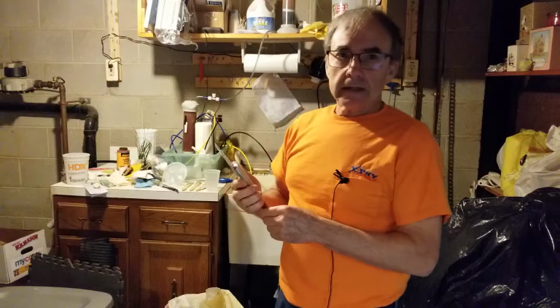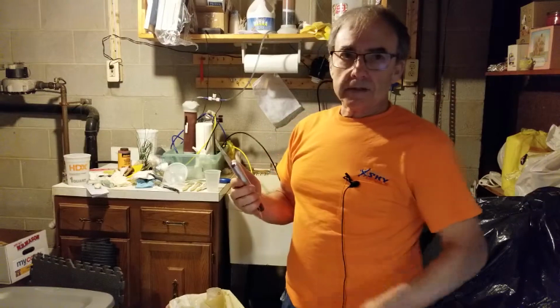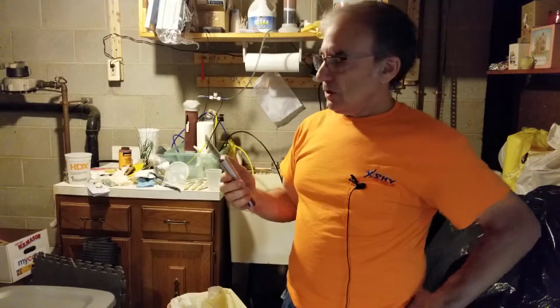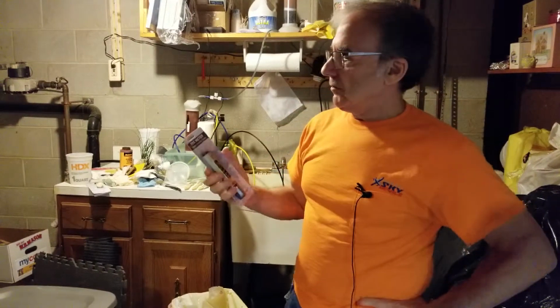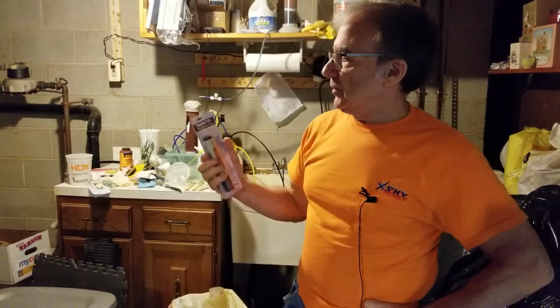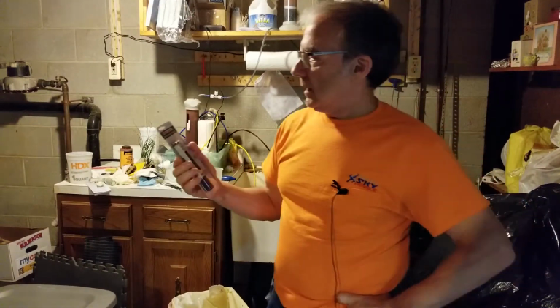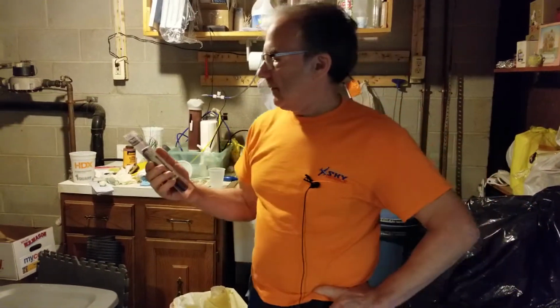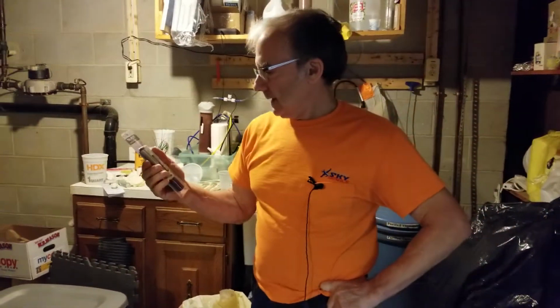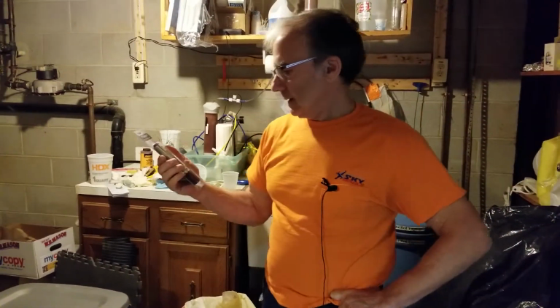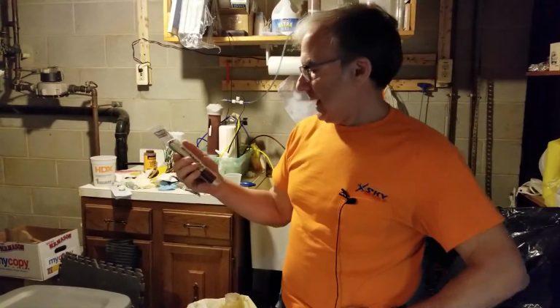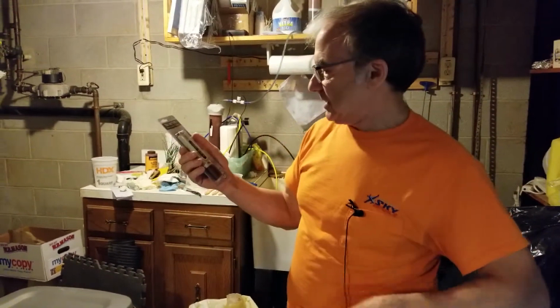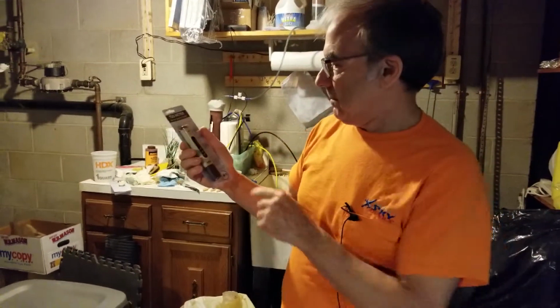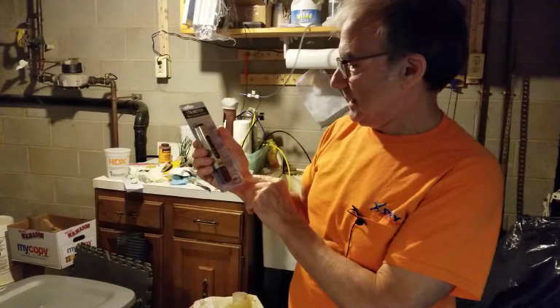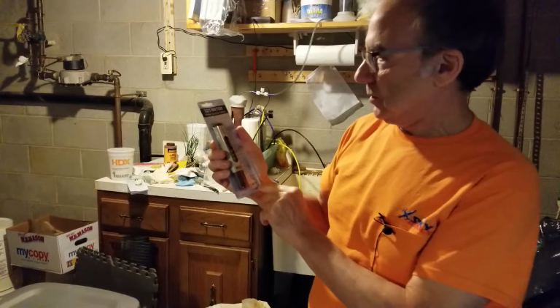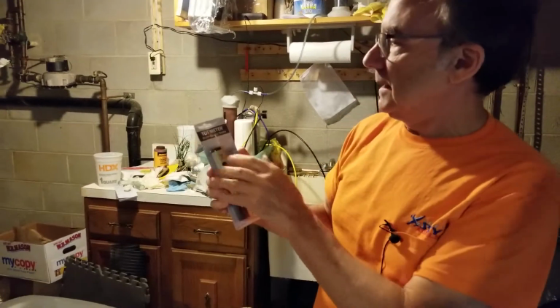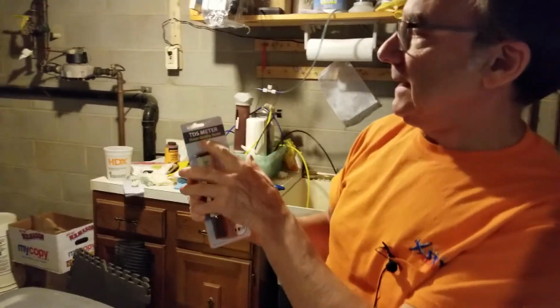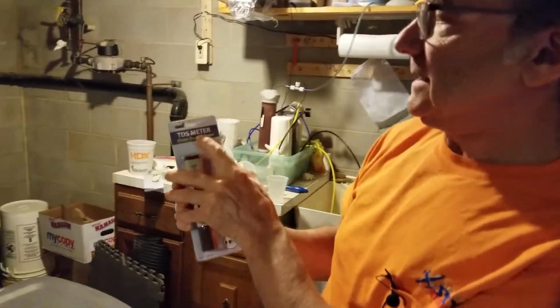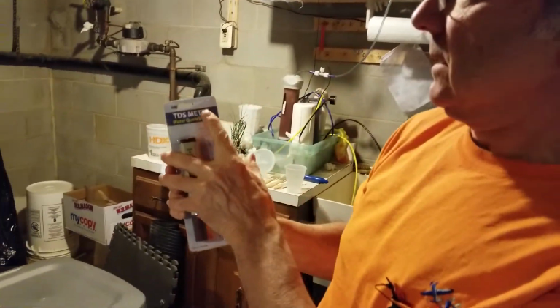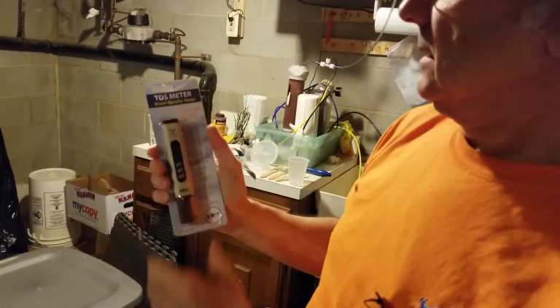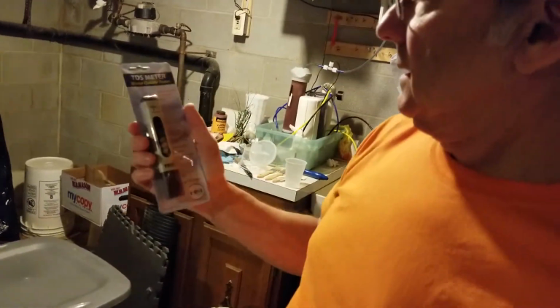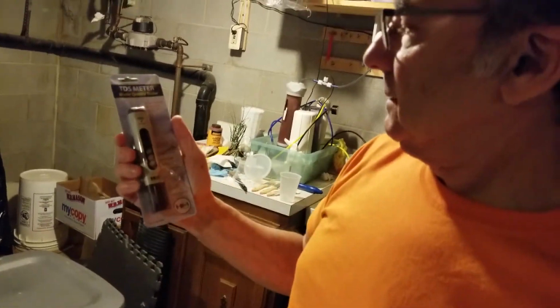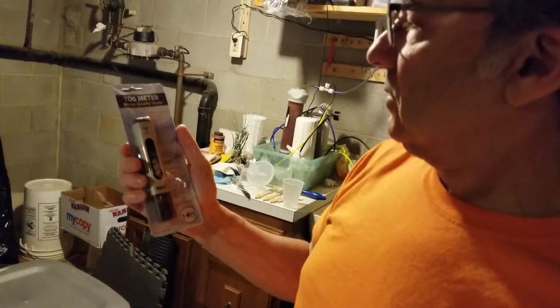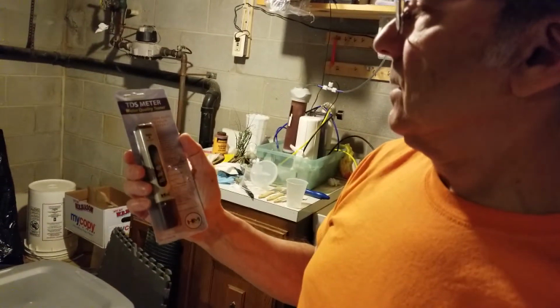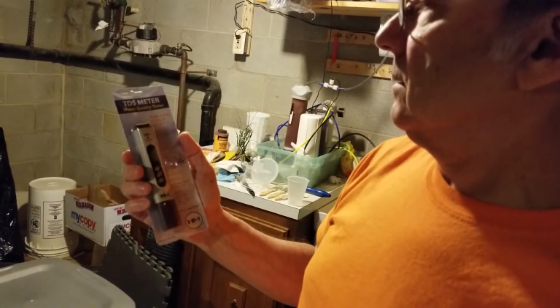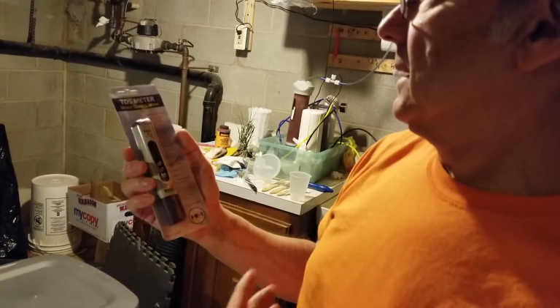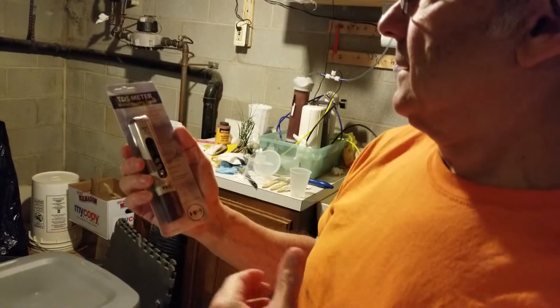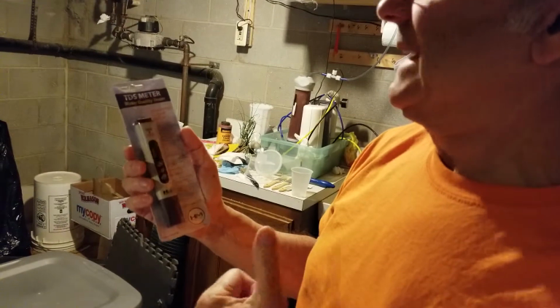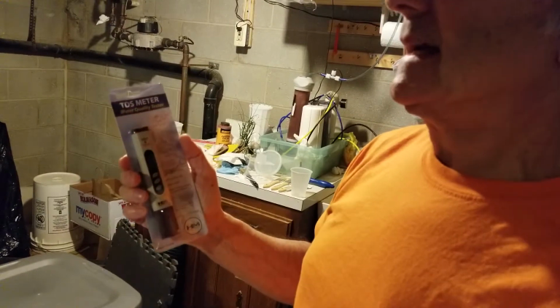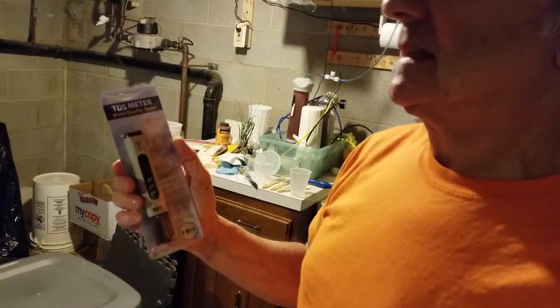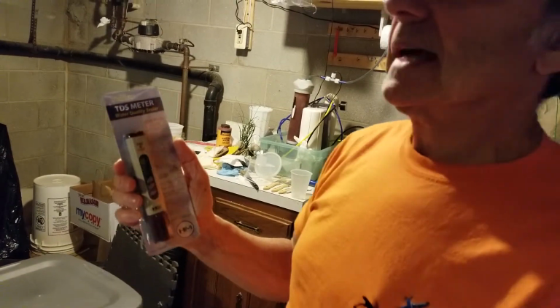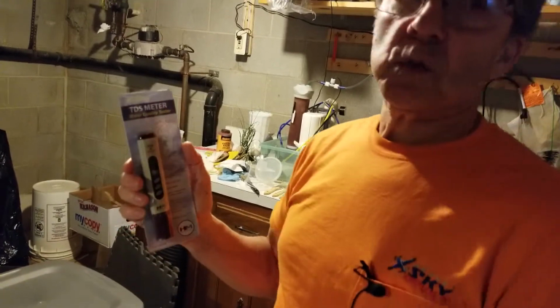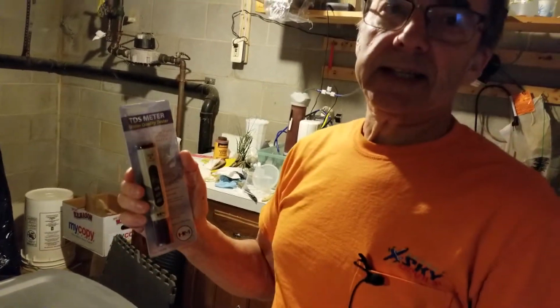Today we're doing a review of the HM Digital TDS Meter, model number TDS-4TM.